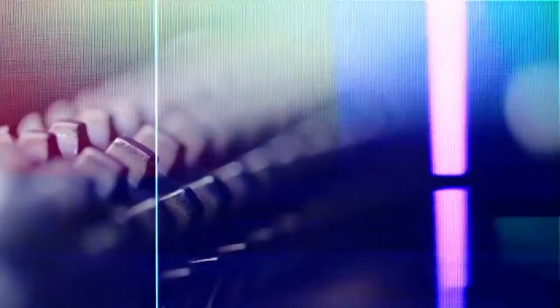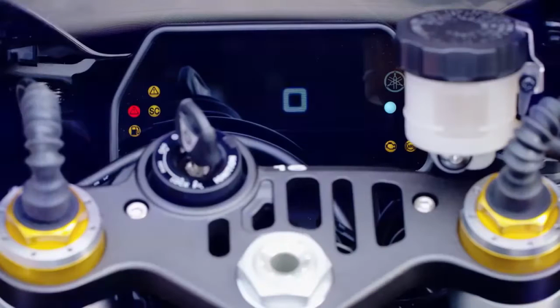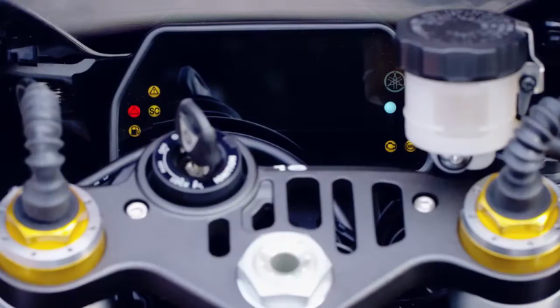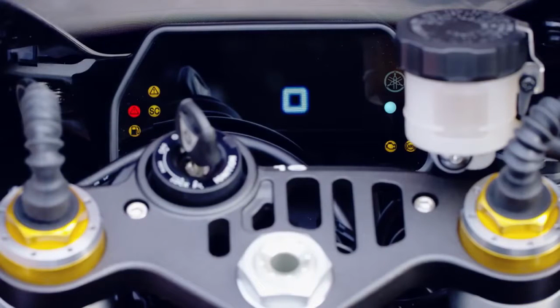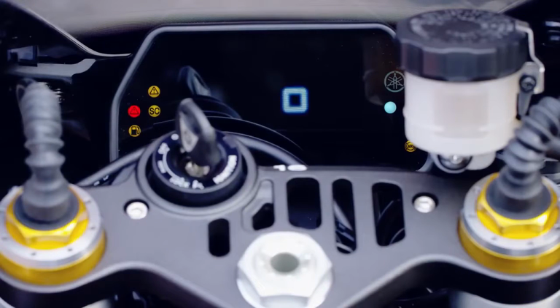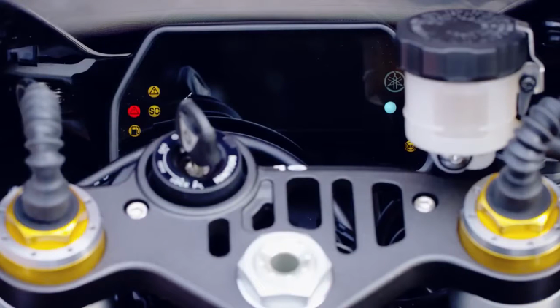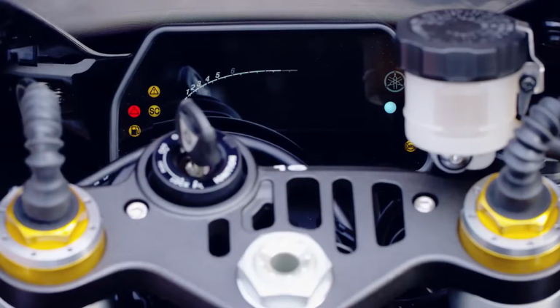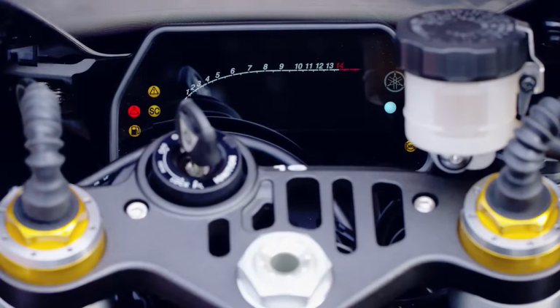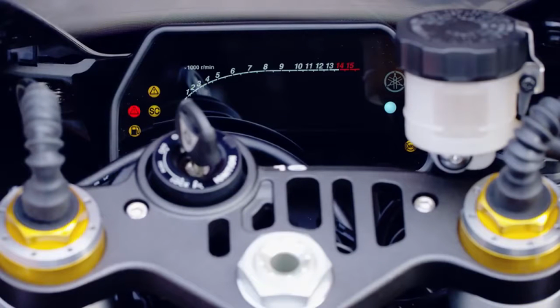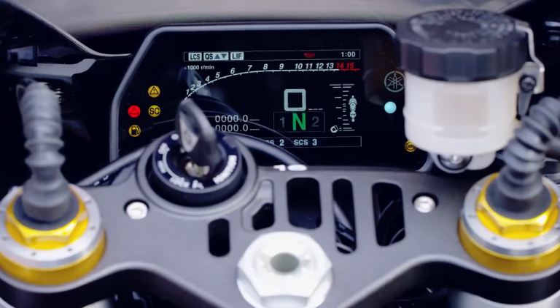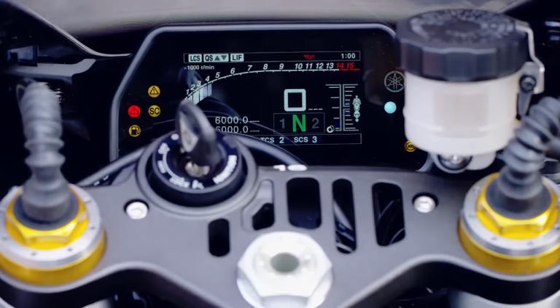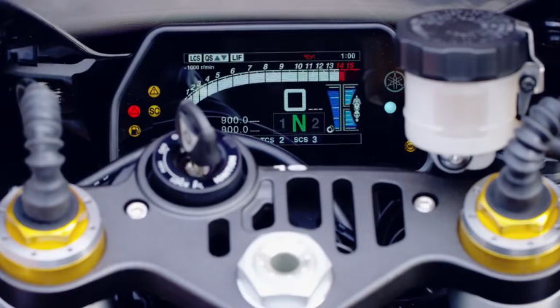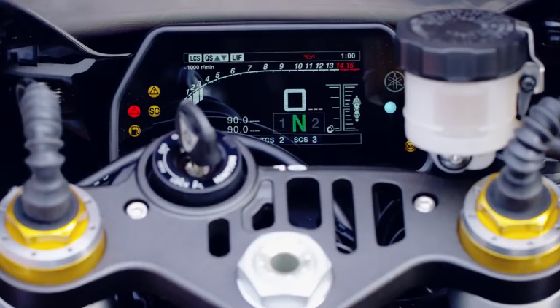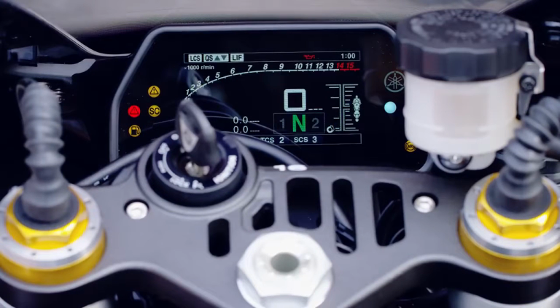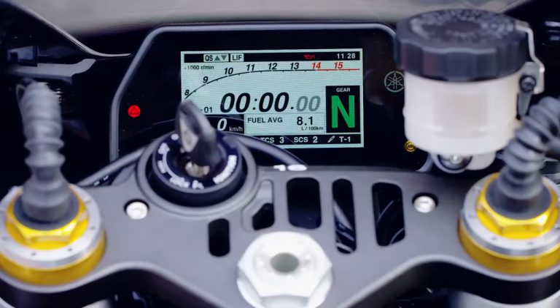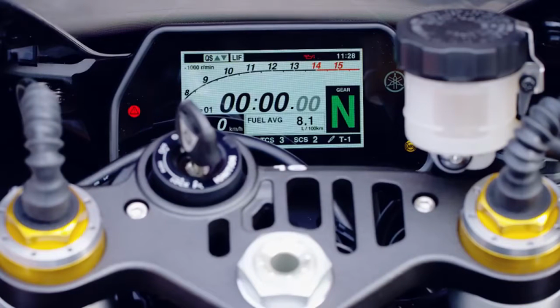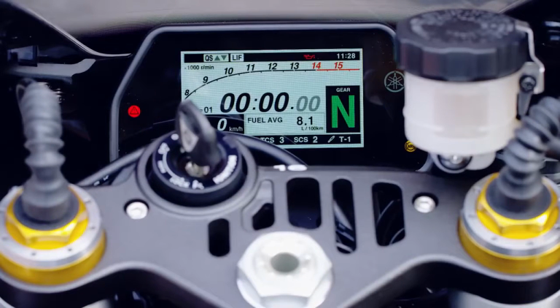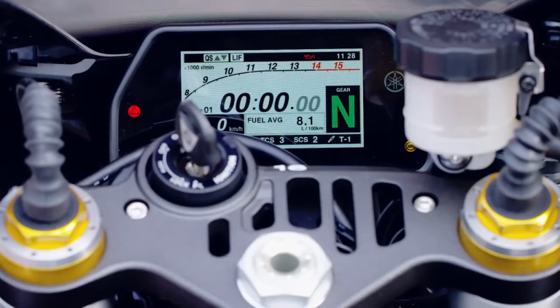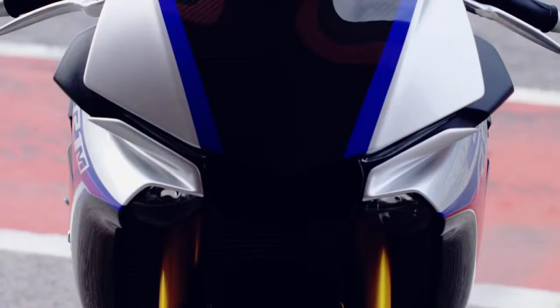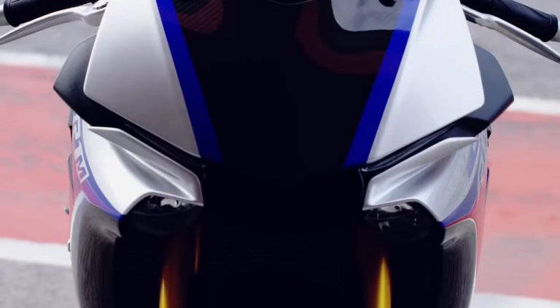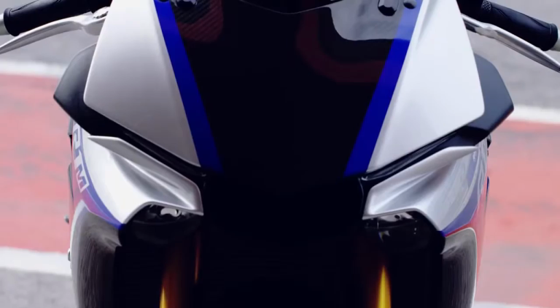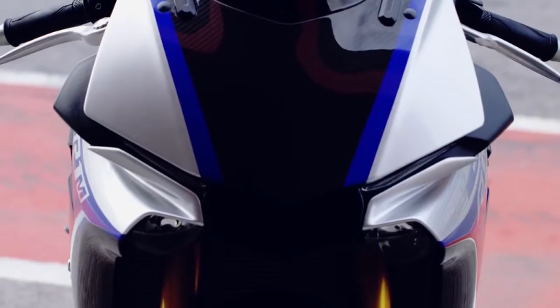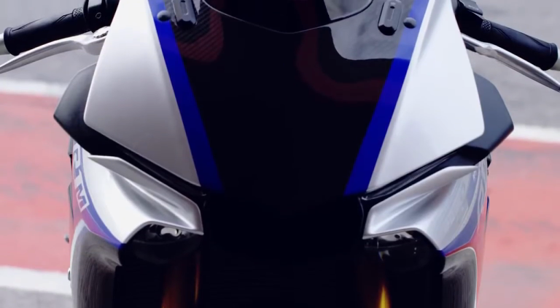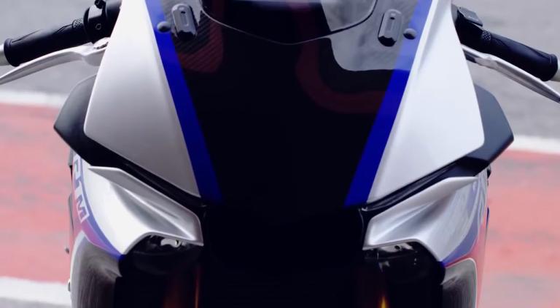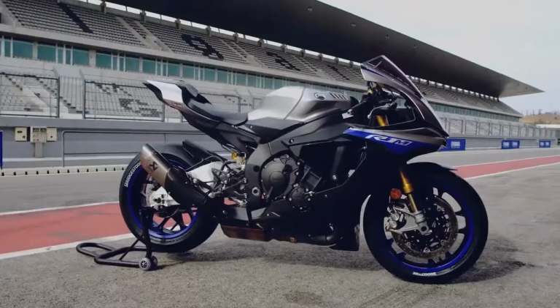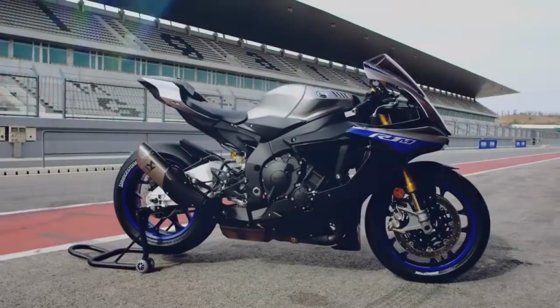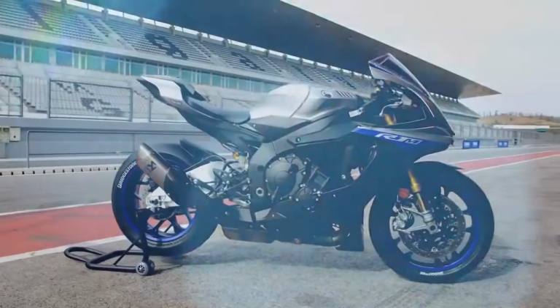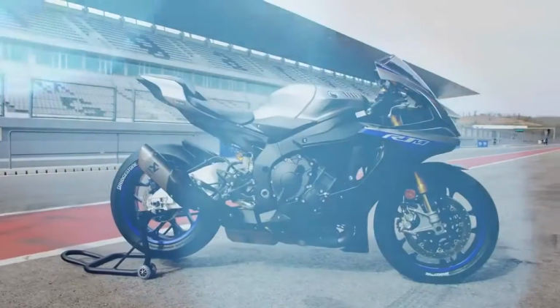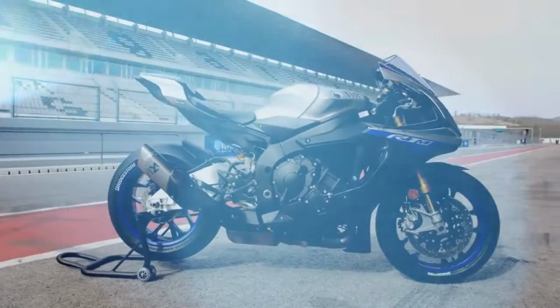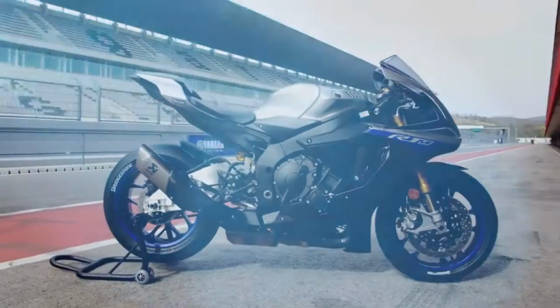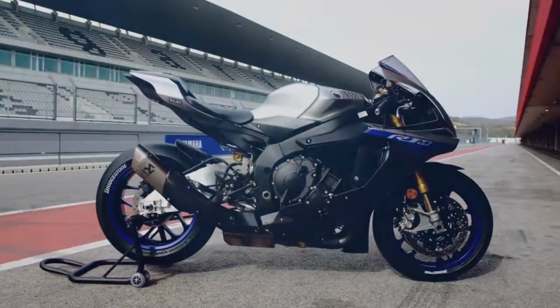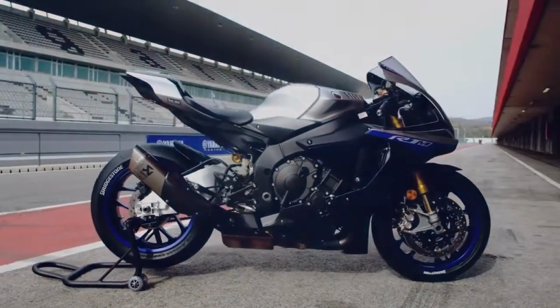Along with the mobile apps, you can customise the set up of your bike exactly to your liking. You can also check your on-track performance through the standard CCU.